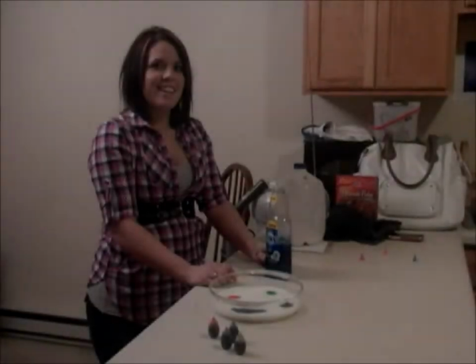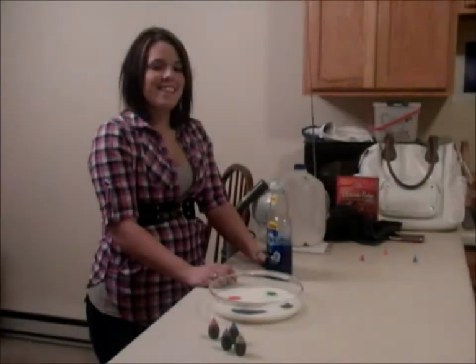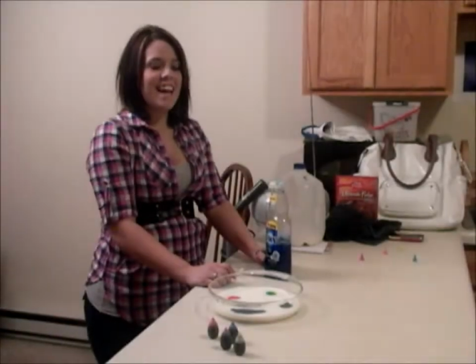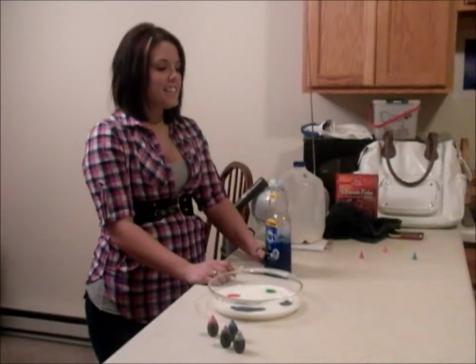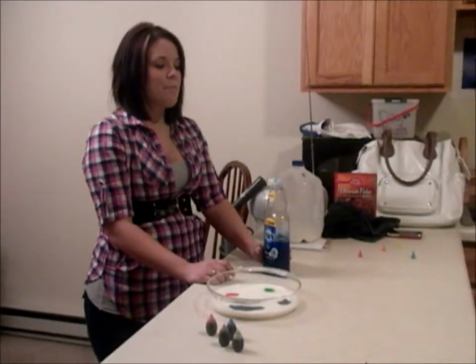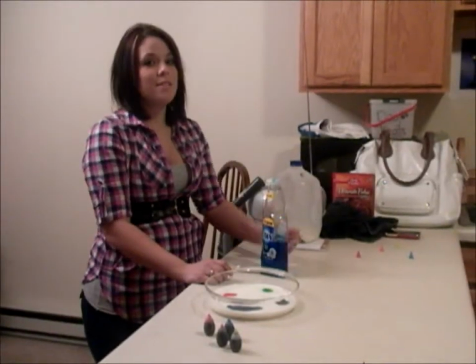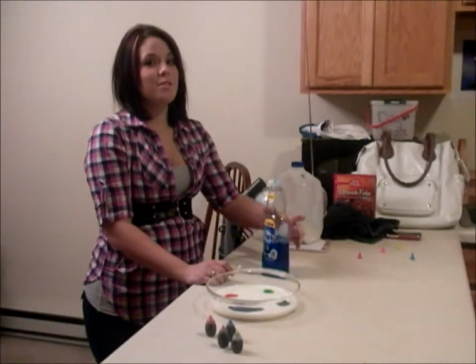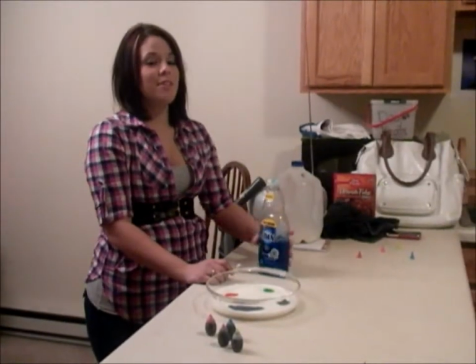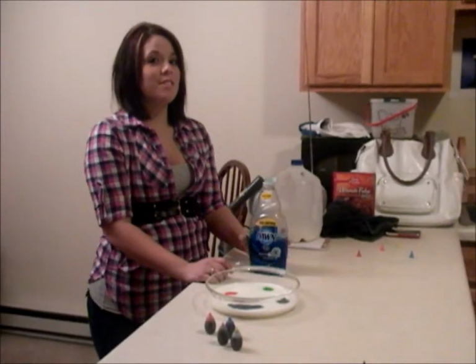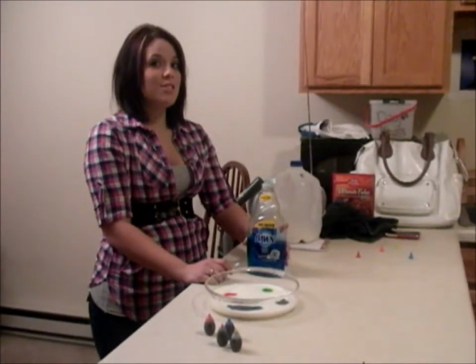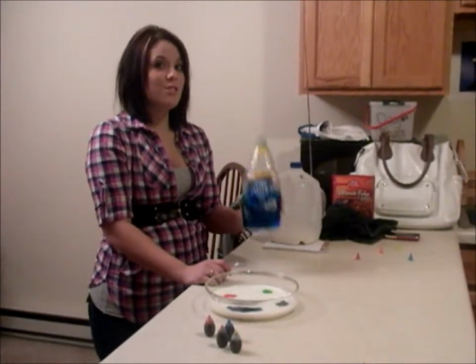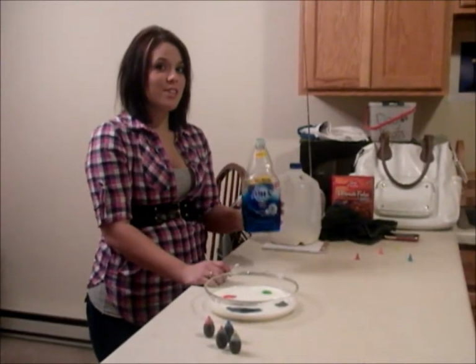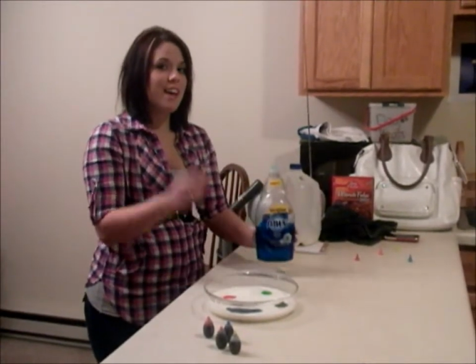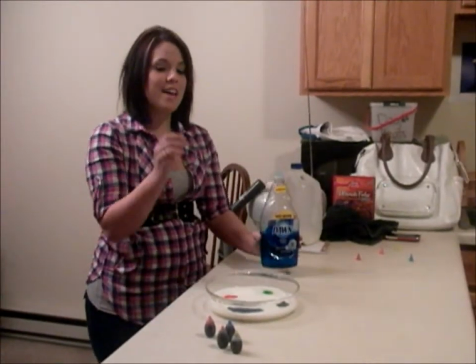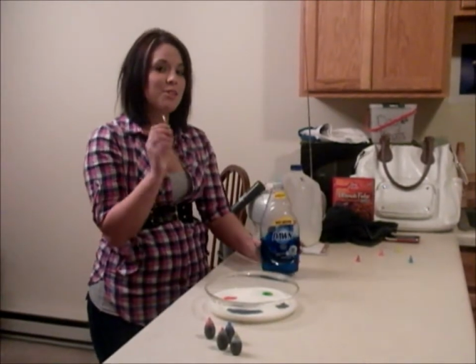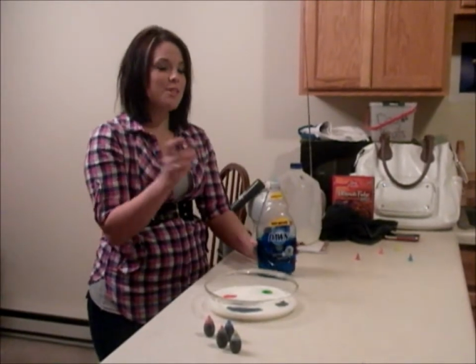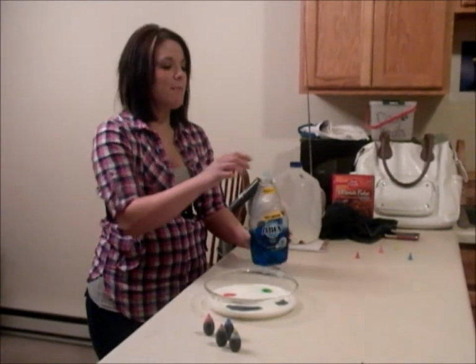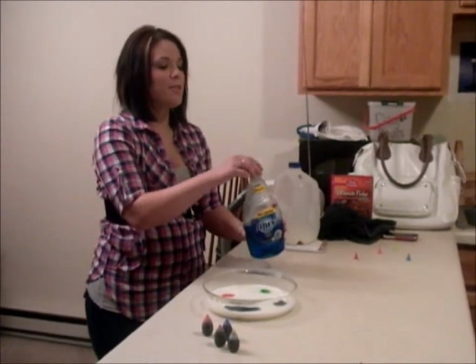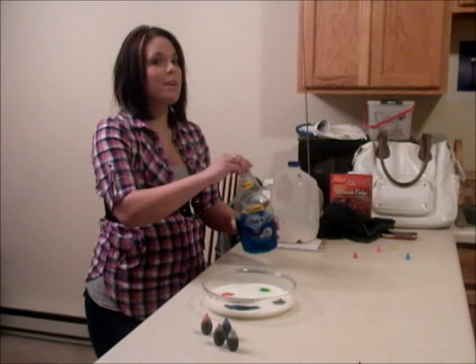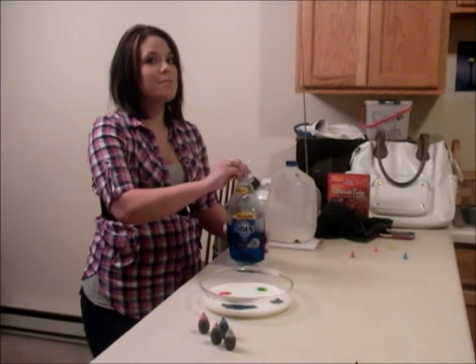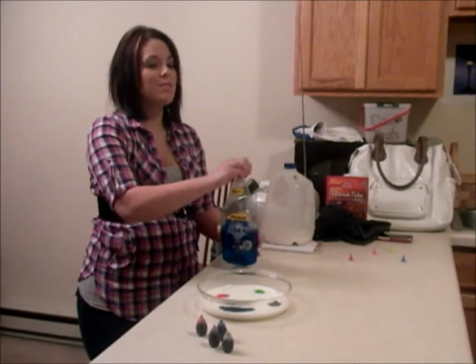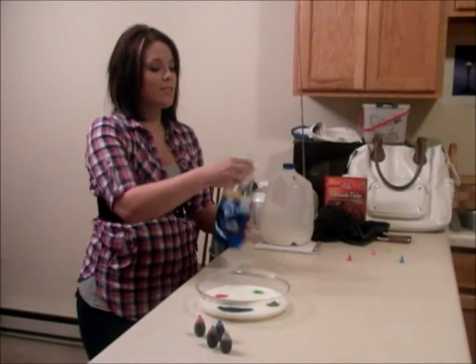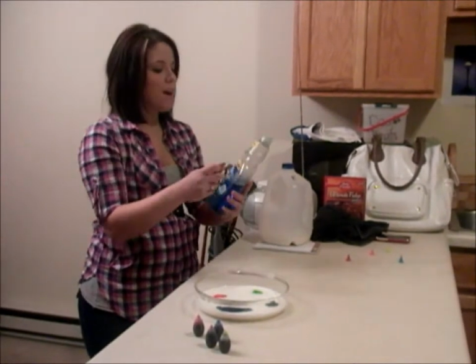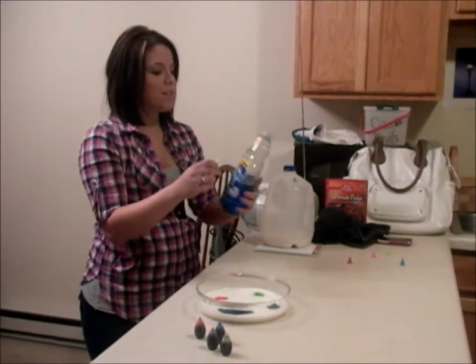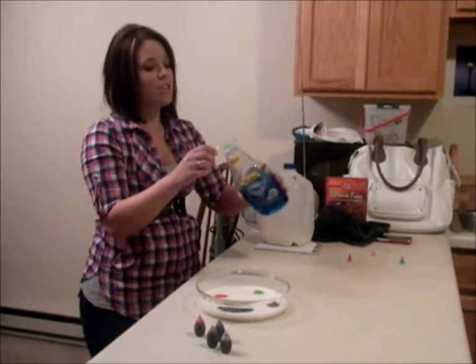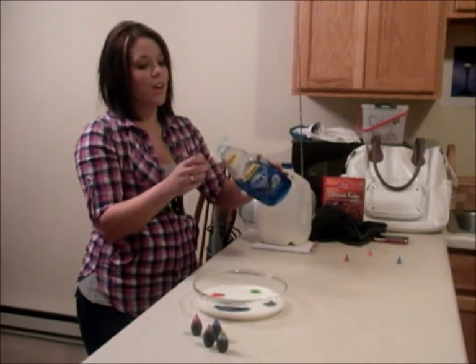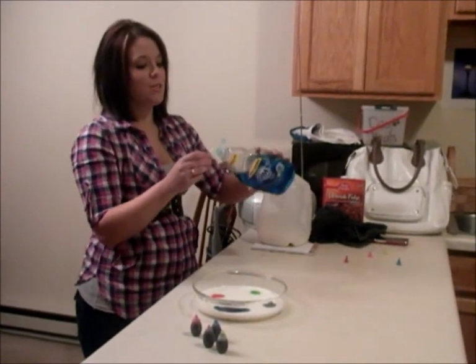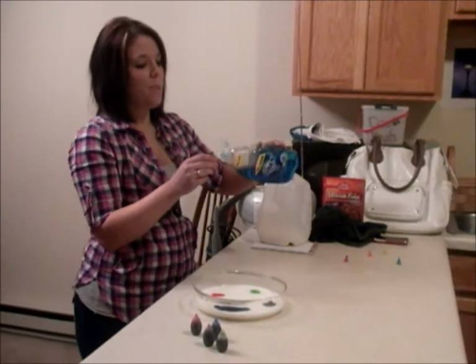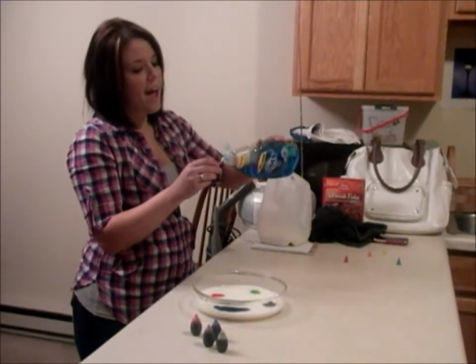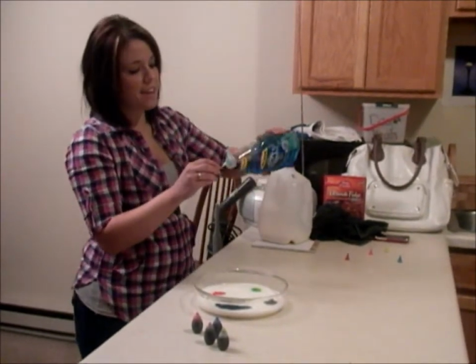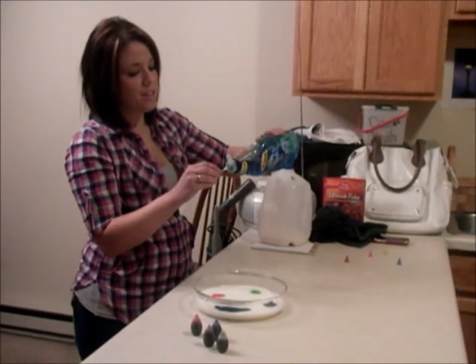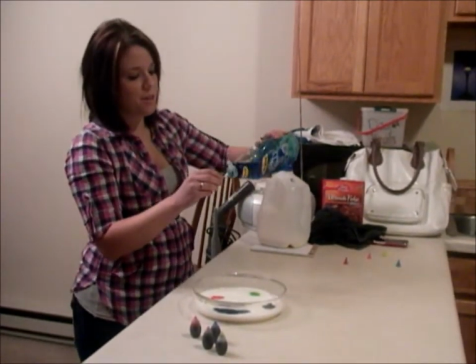The next step is to take your dish detergent and your Q-tip, and you're going to place some of the dish soap onto the Q-tip.